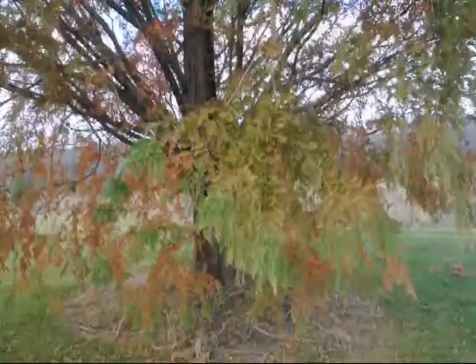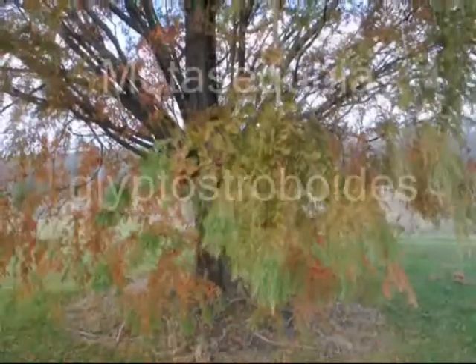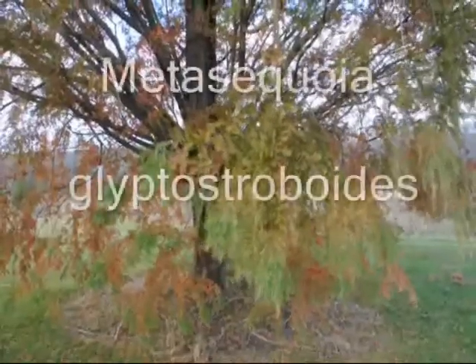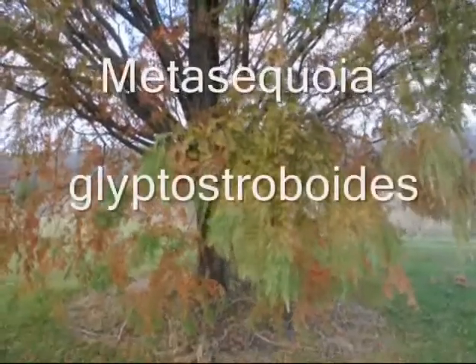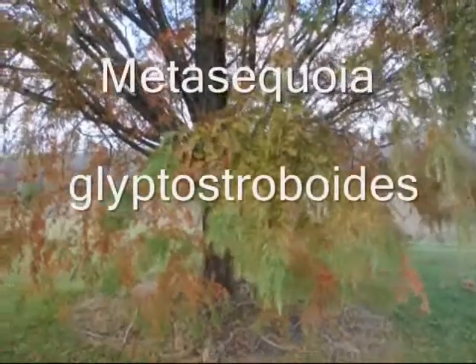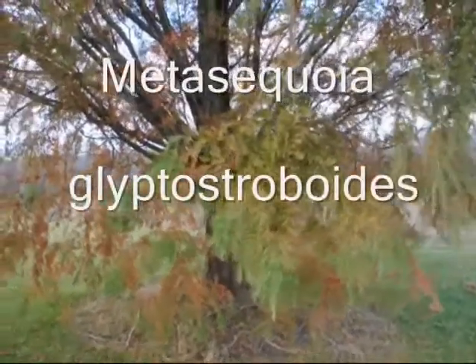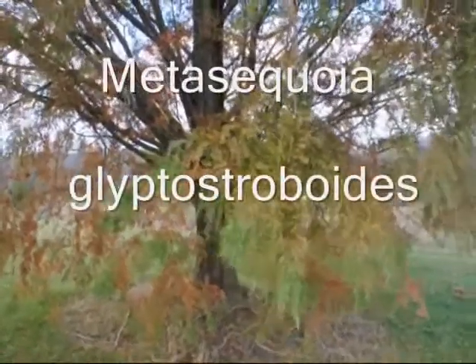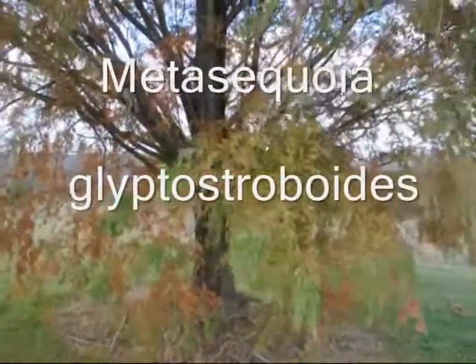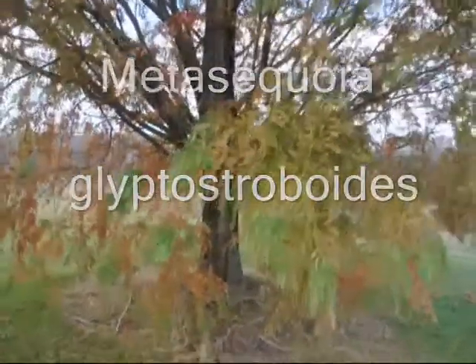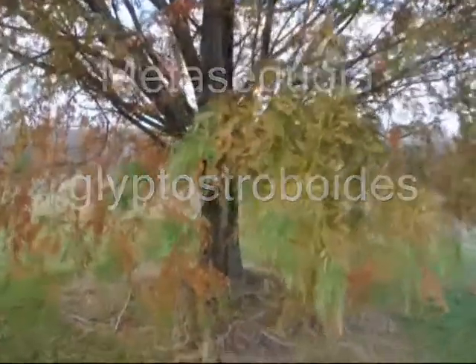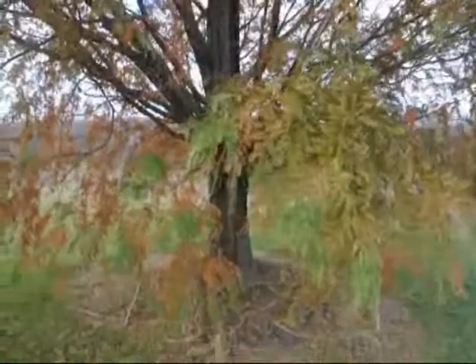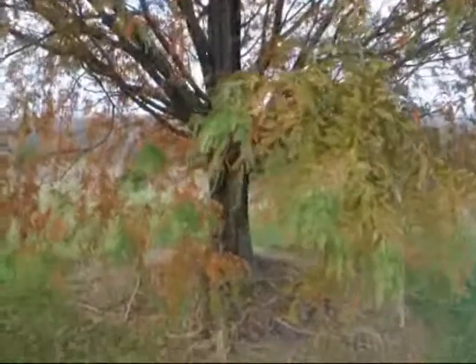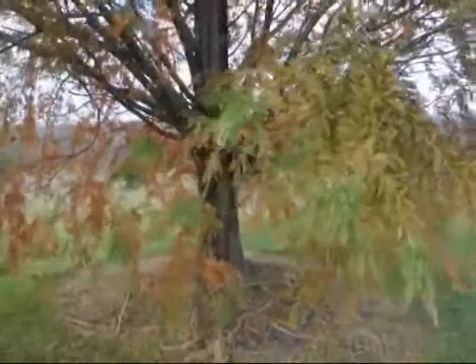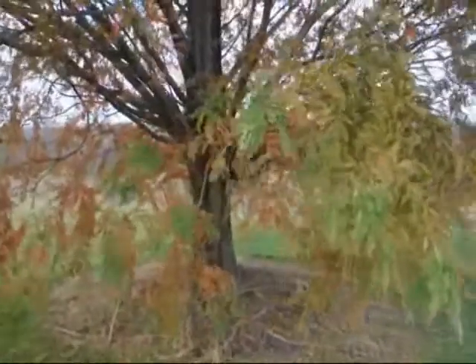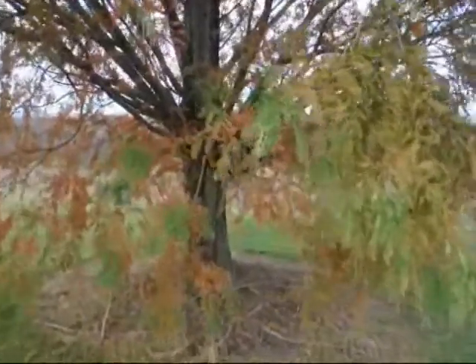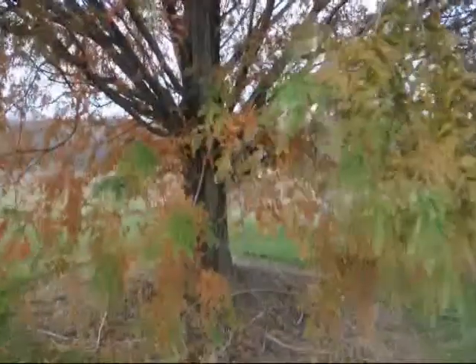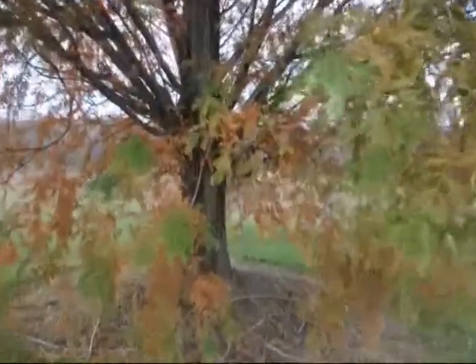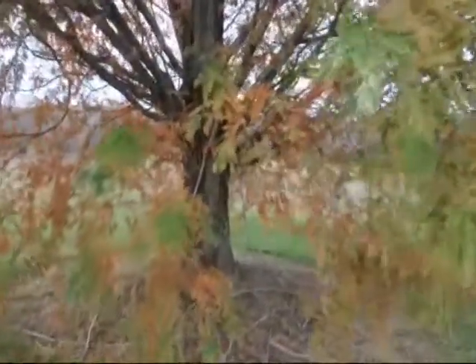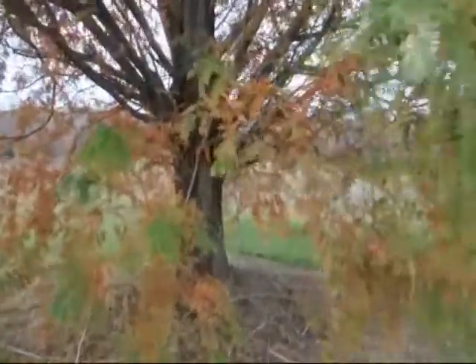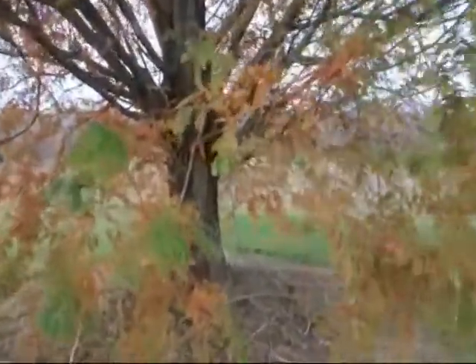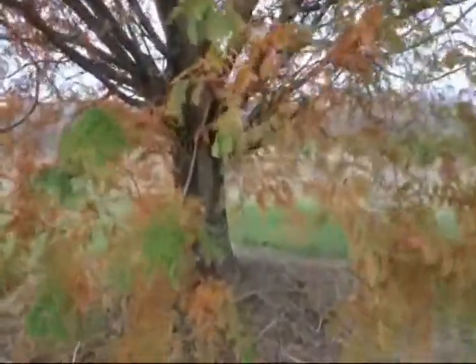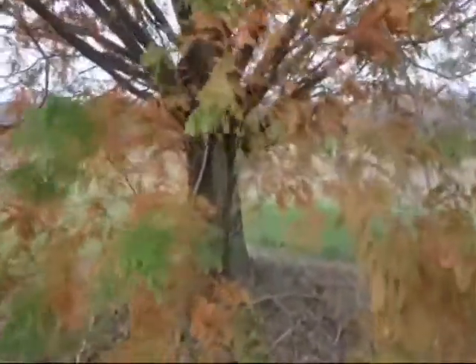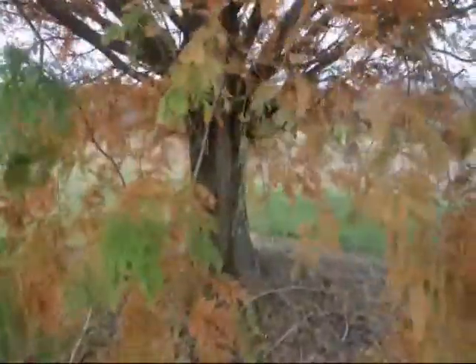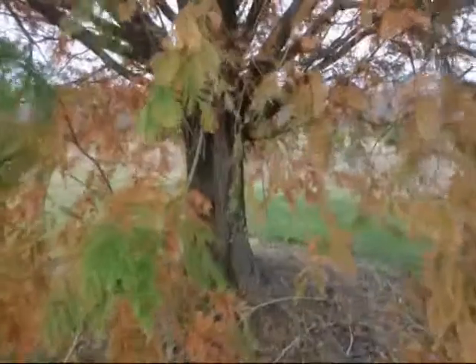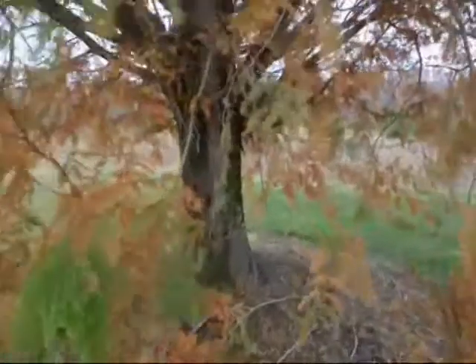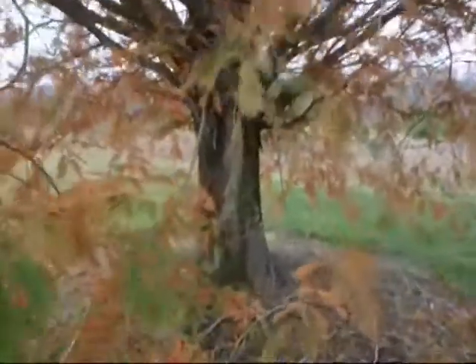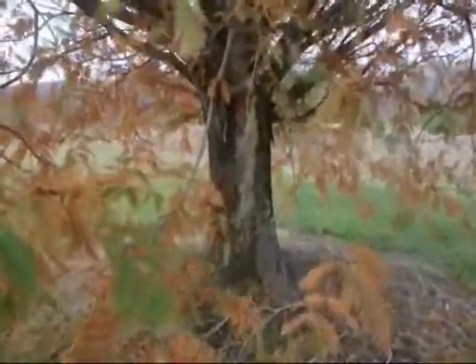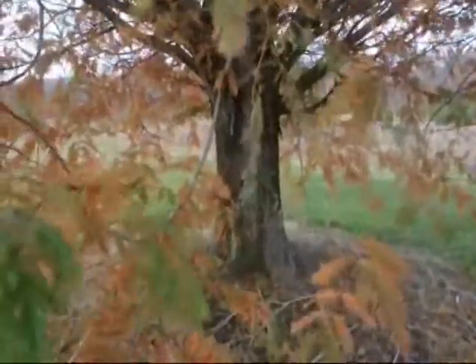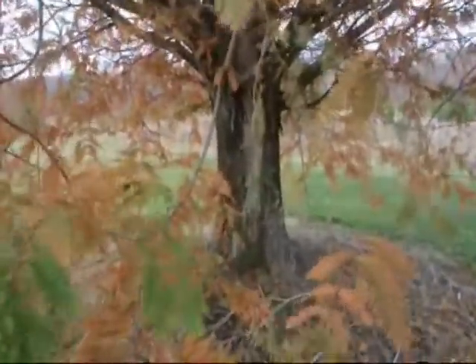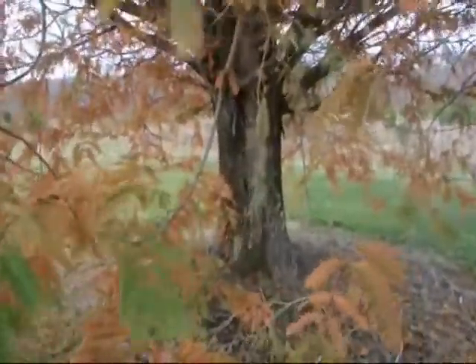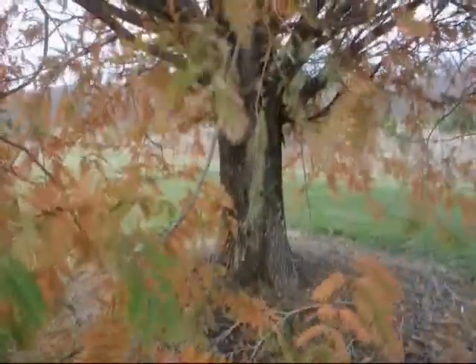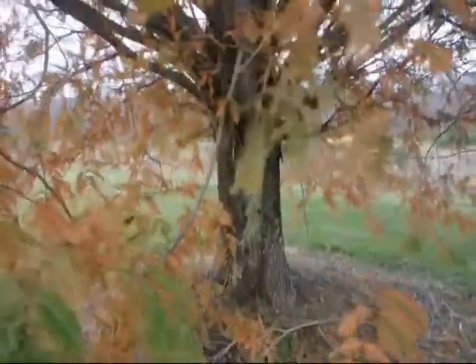This particular dawn redwood is about 25 years old. This is the fall coloration of the dawn redwood. The needles will fall off, but they will be easy to rake up because they are all very fine needles.